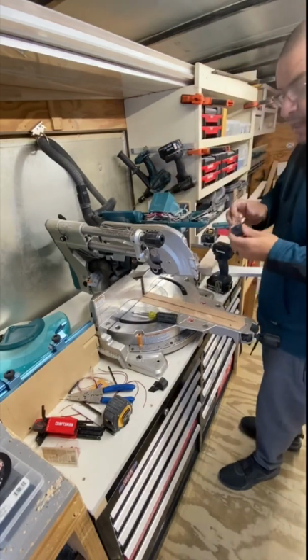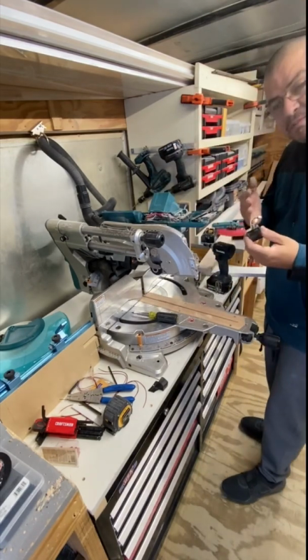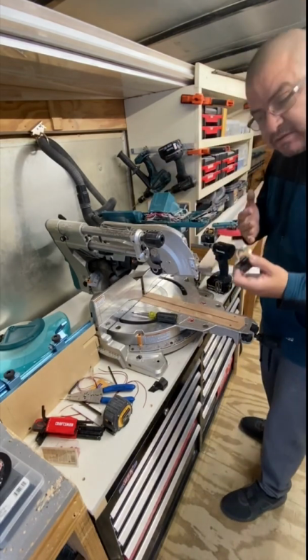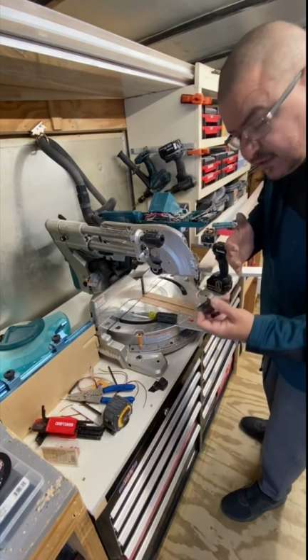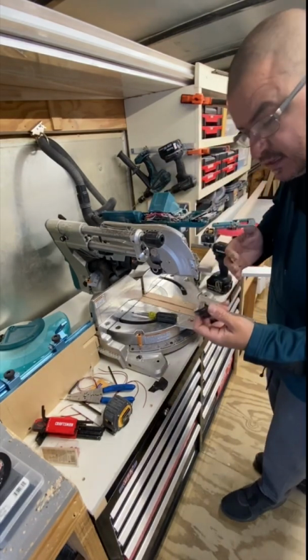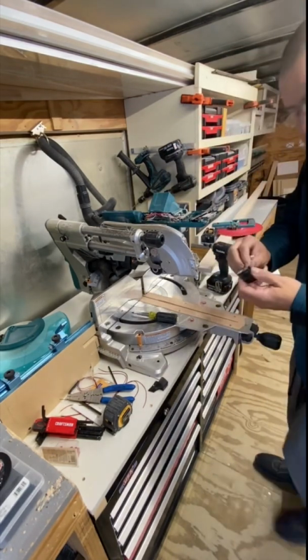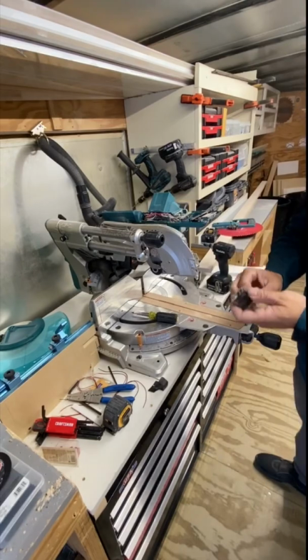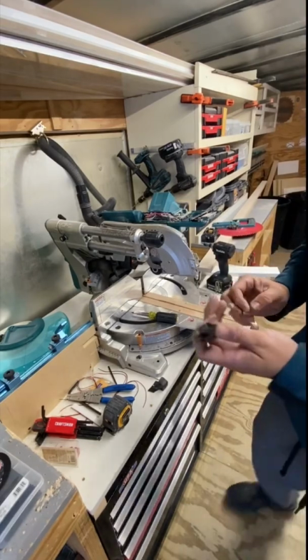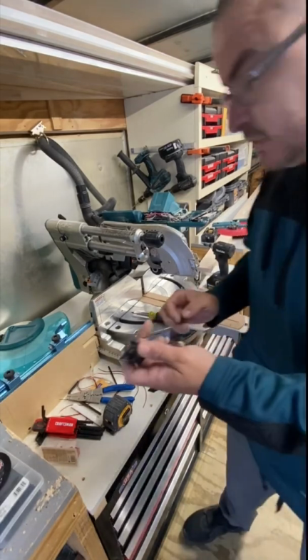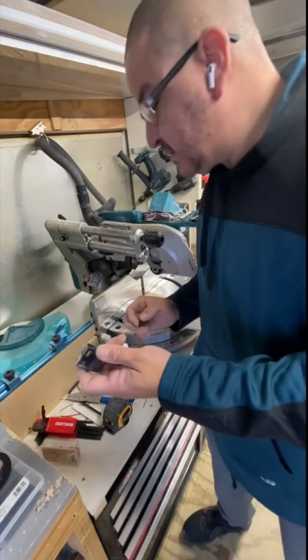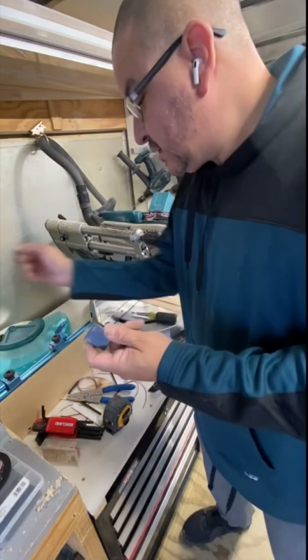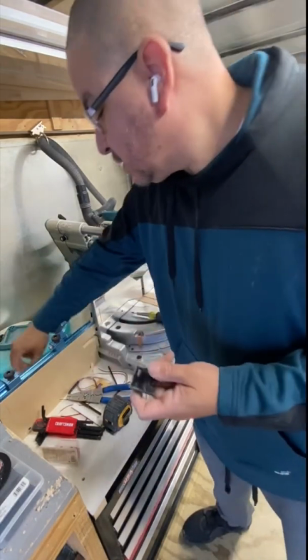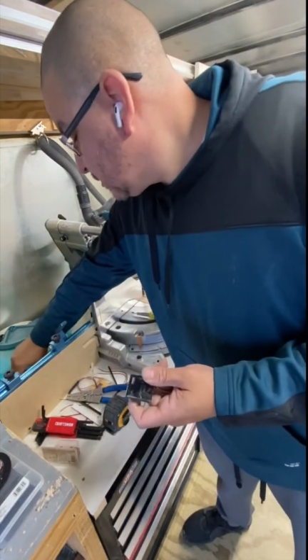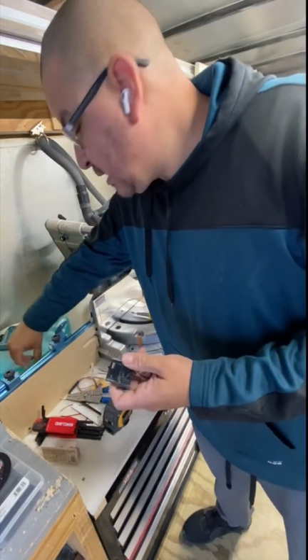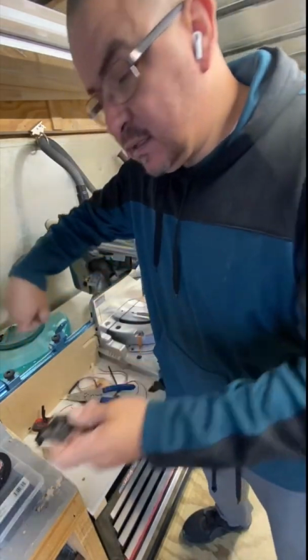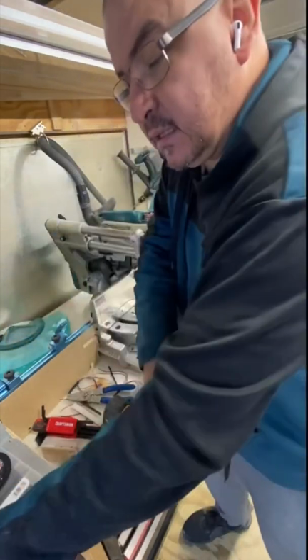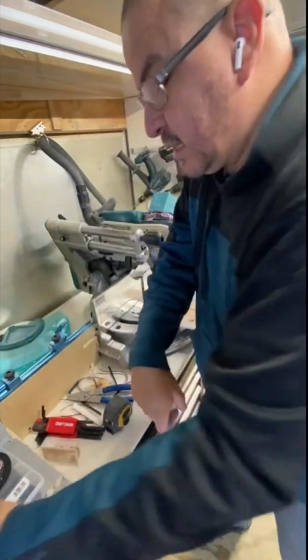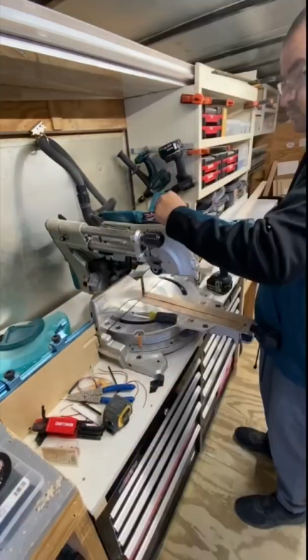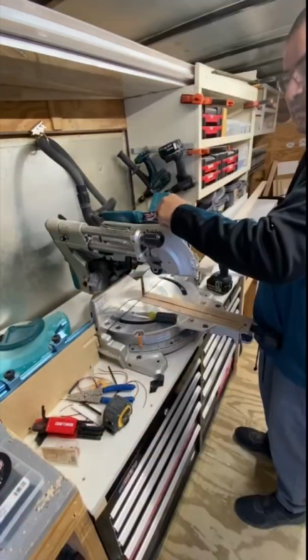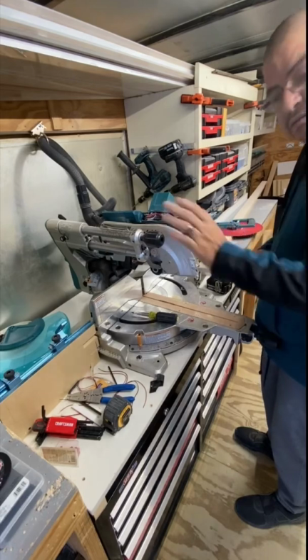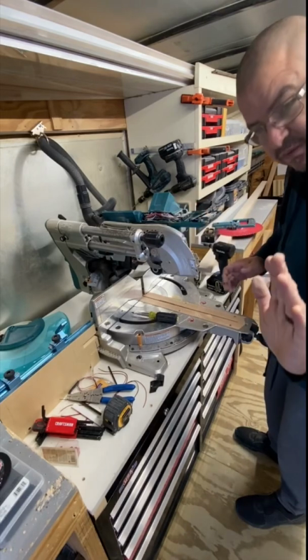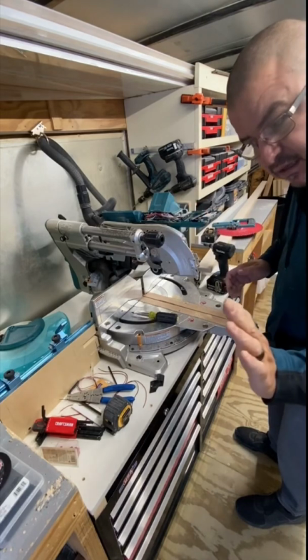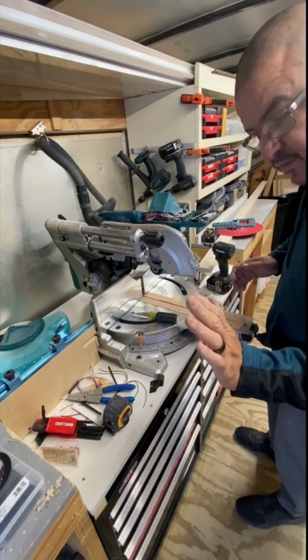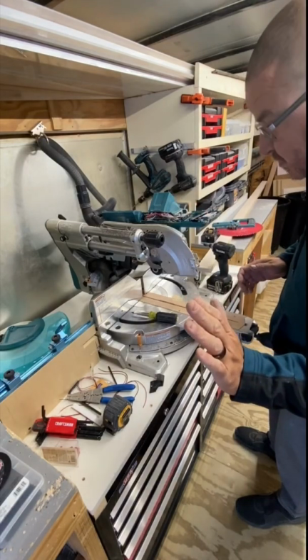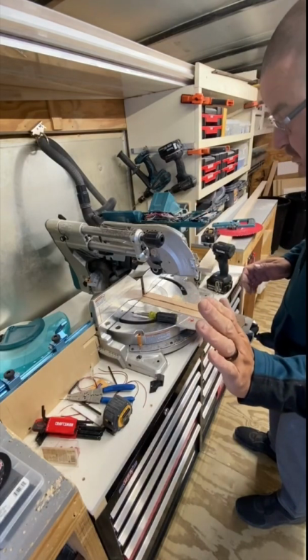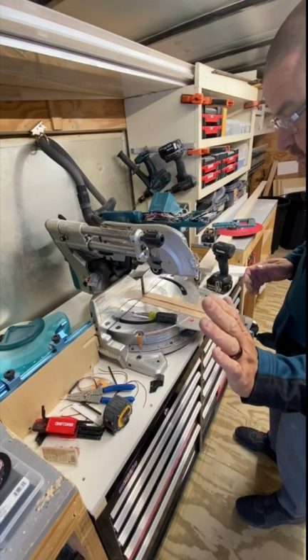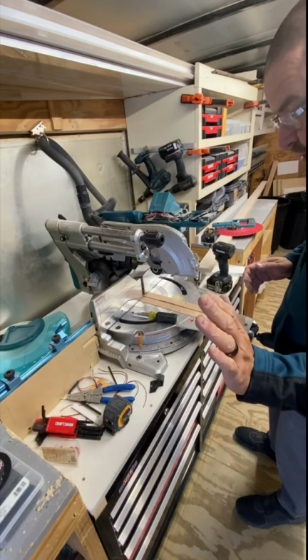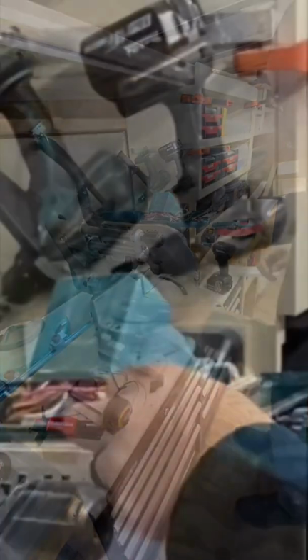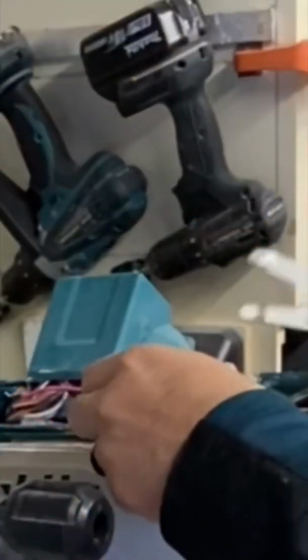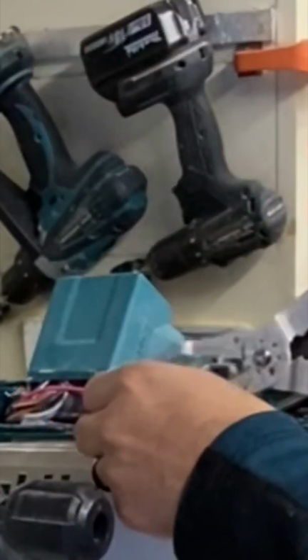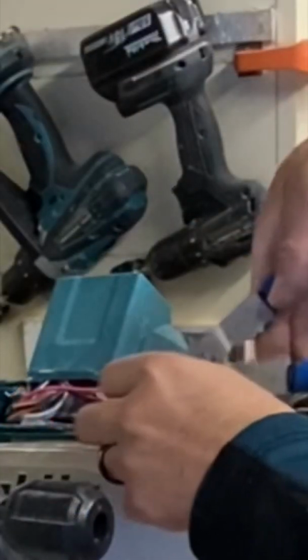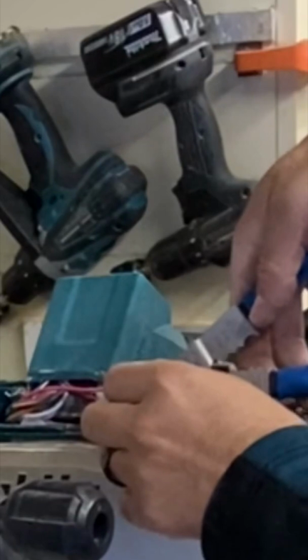I don't plan on using the laser again, so I'm just gonna set this off to the side and disconnect the laser later. Now, this is where it gets uncomfortable for some people — you're gonna want to cut these wires off.